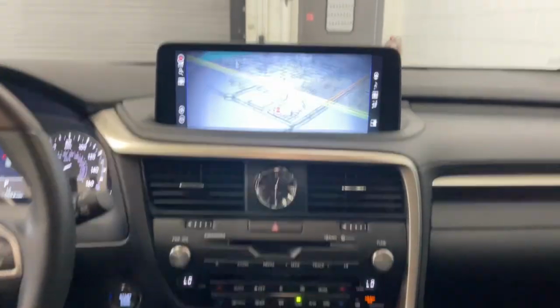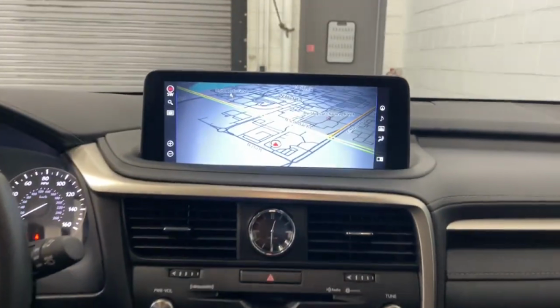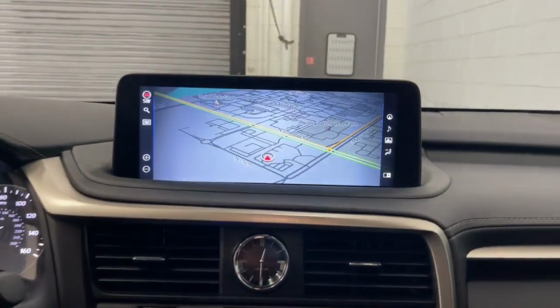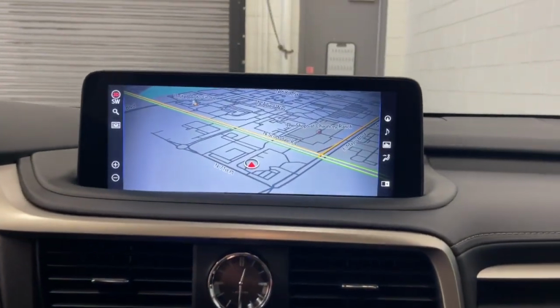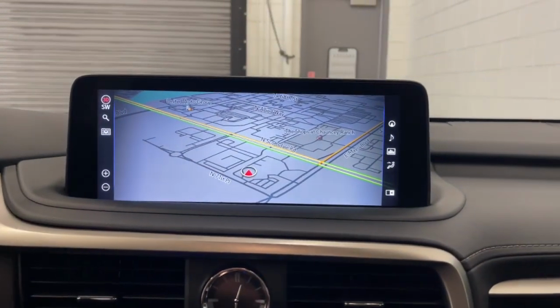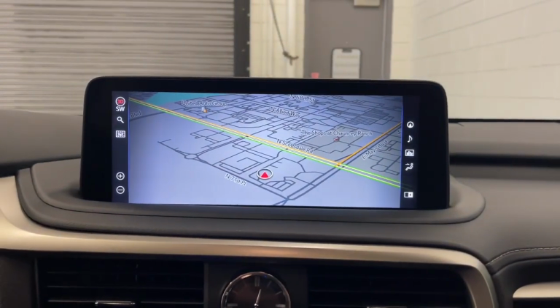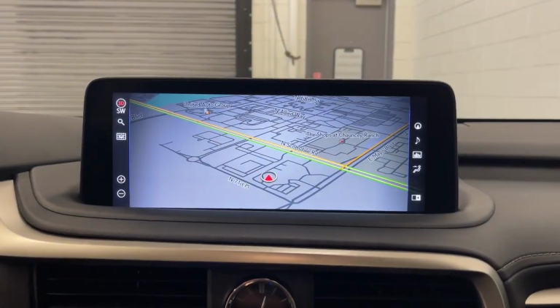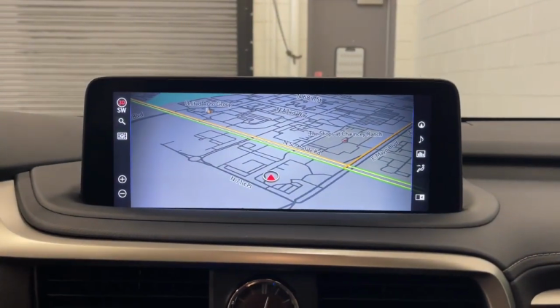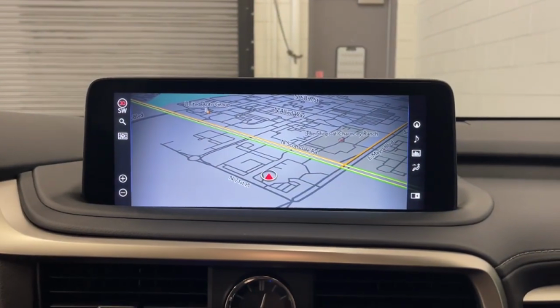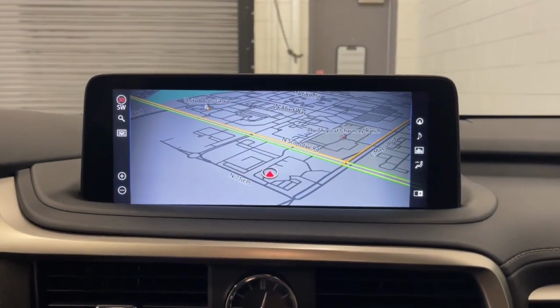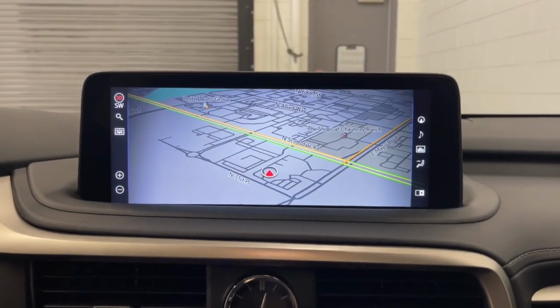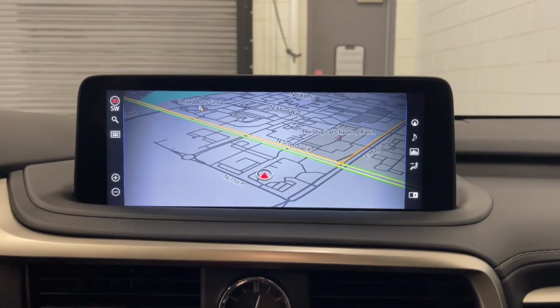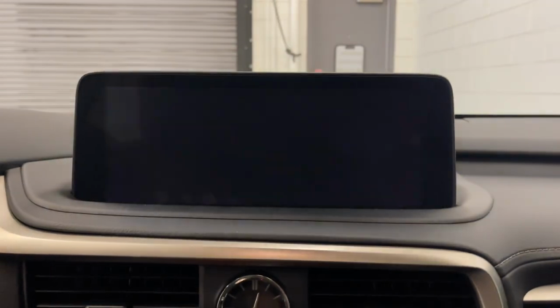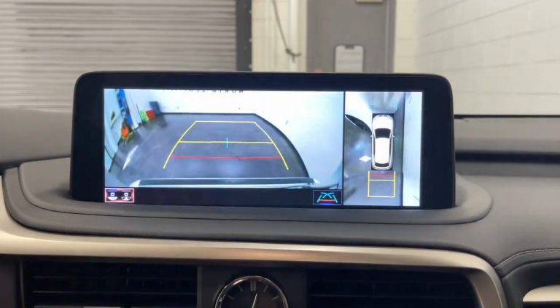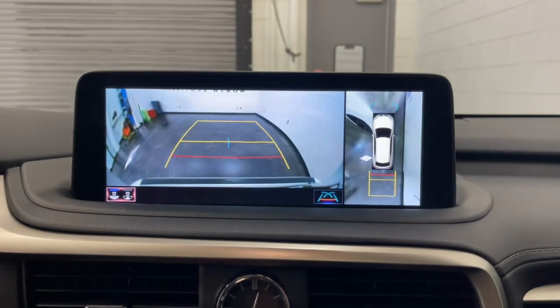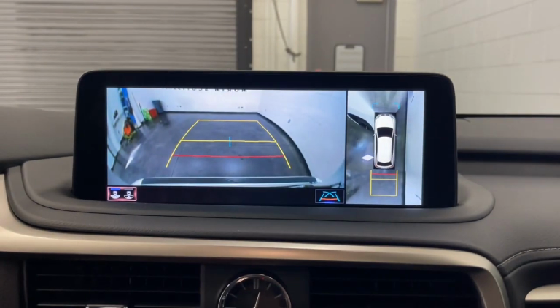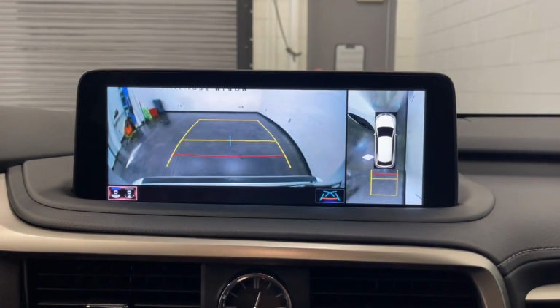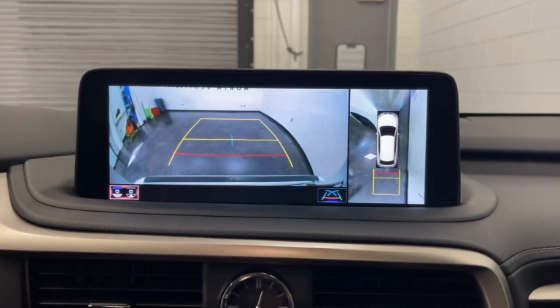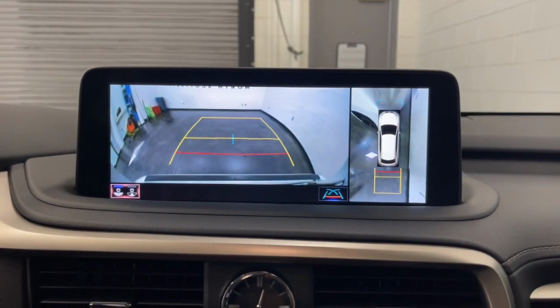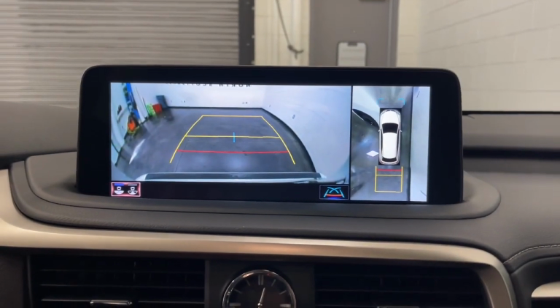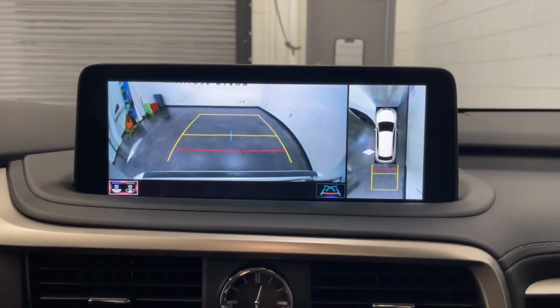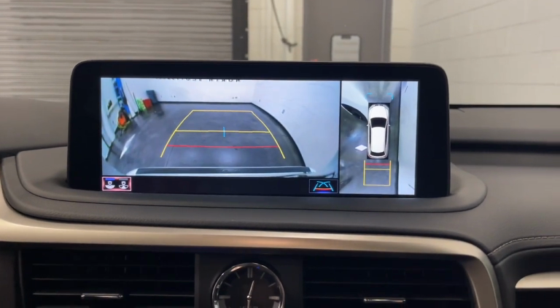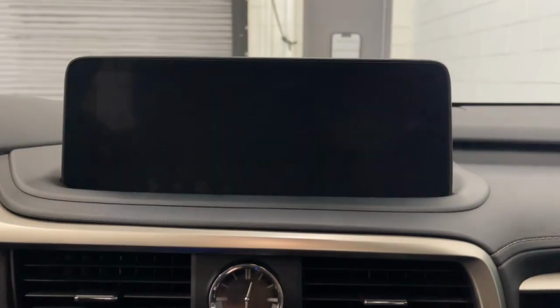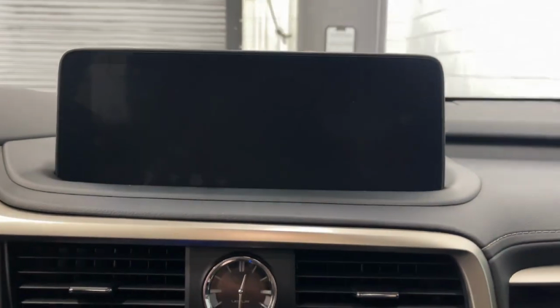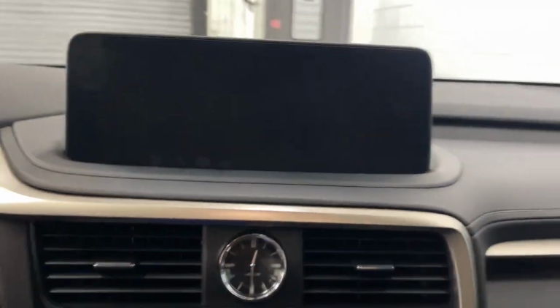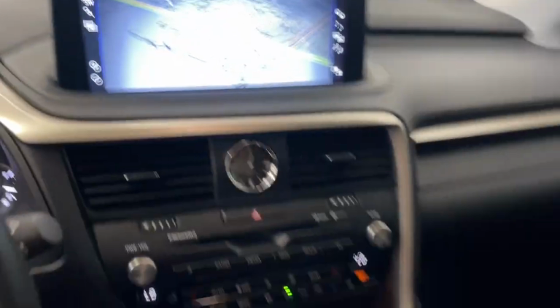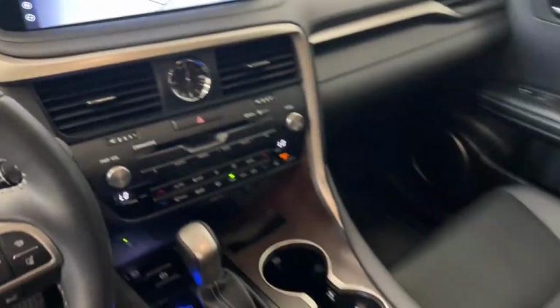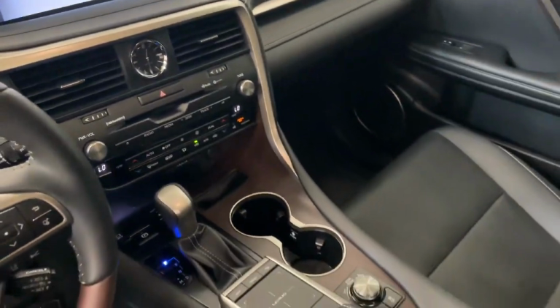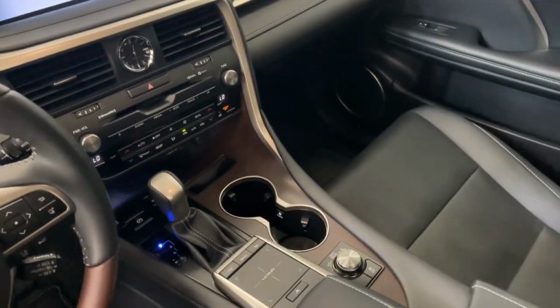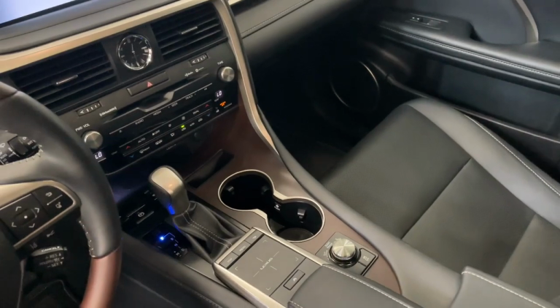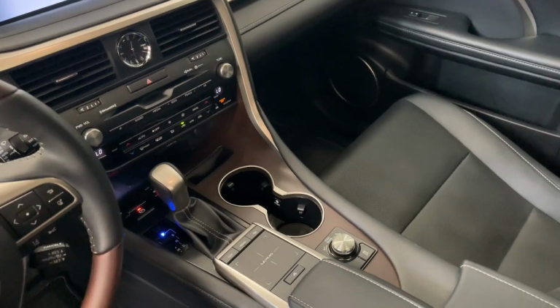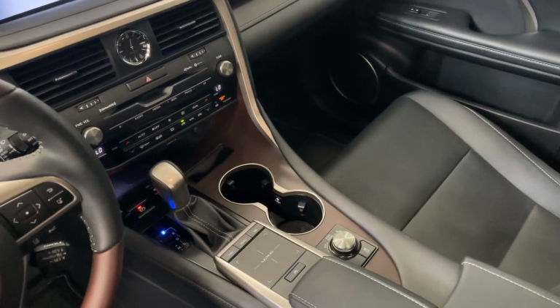Apple CarPlay and/or Android Auto, Navigation System, Keyless Entry, Moonroof, Power Passenger Seat, Woodgrain Interior Trim.